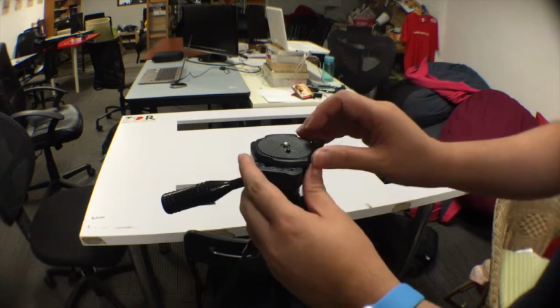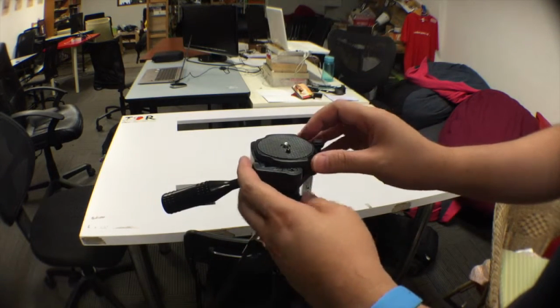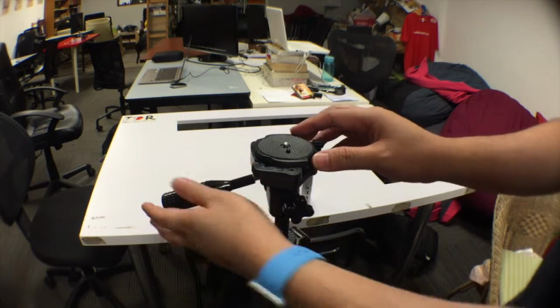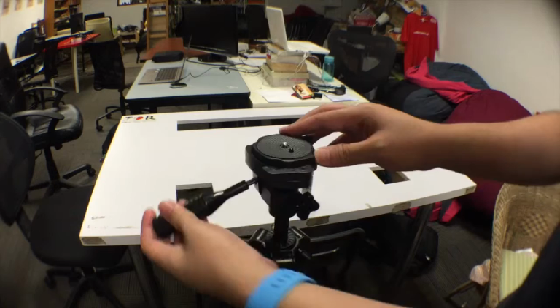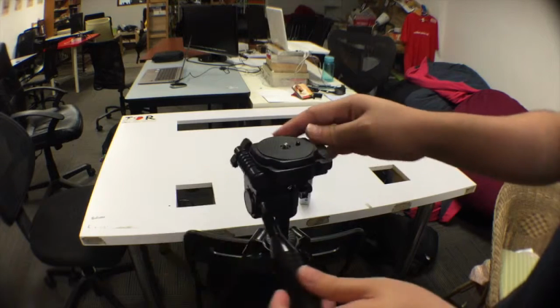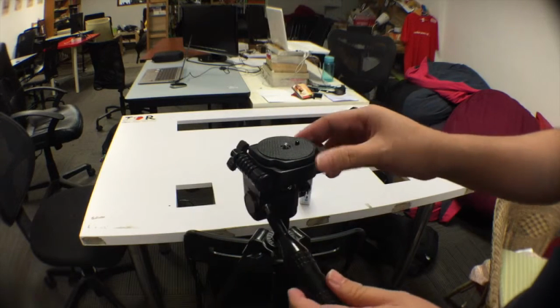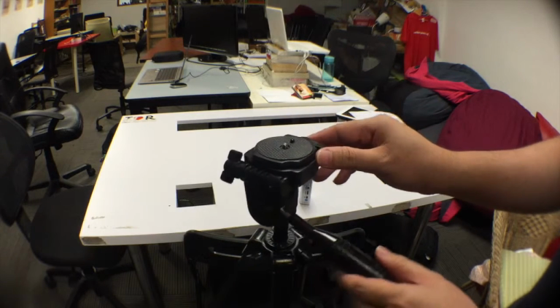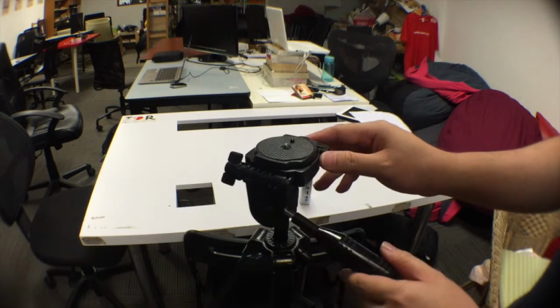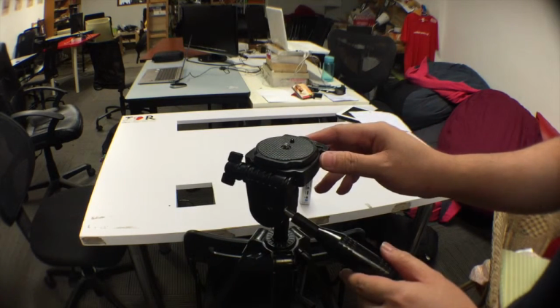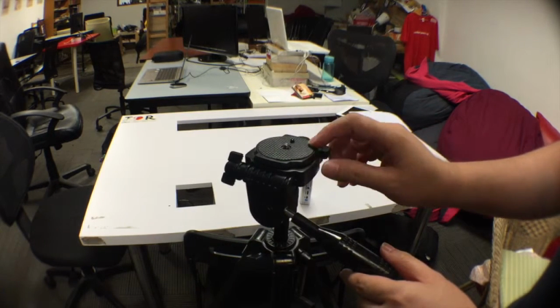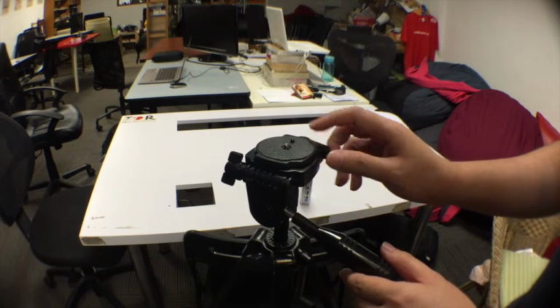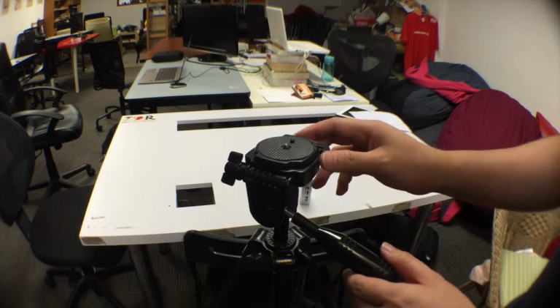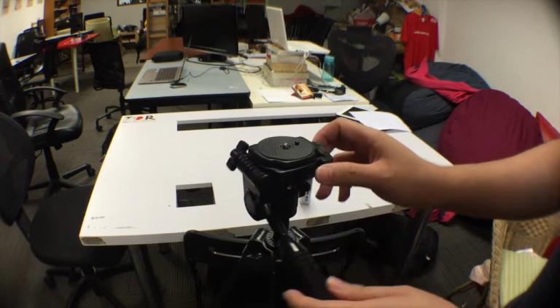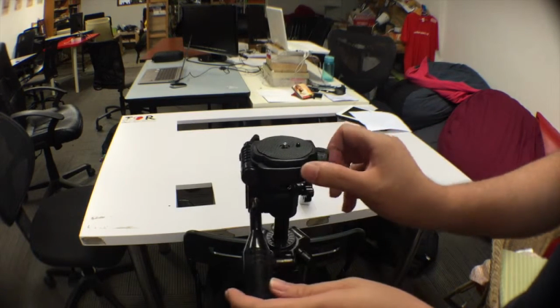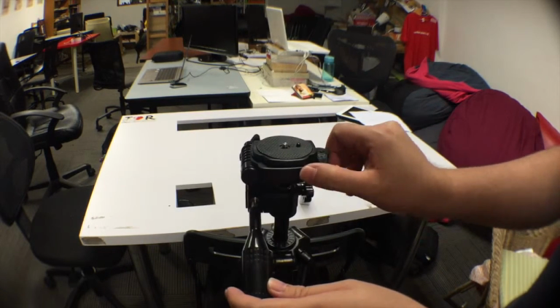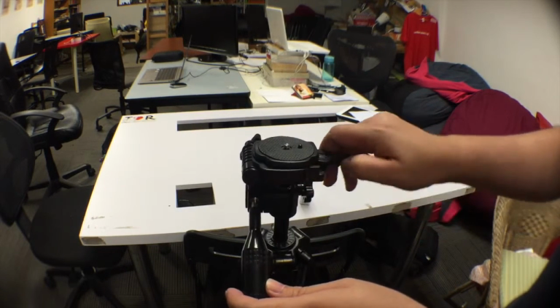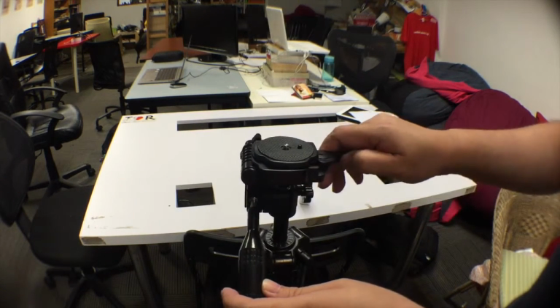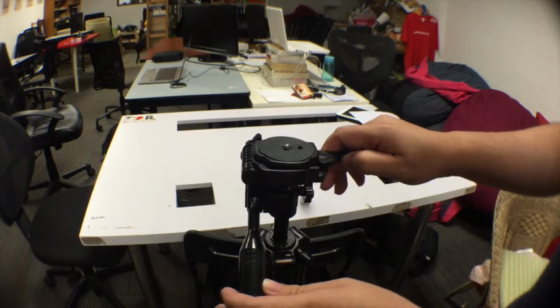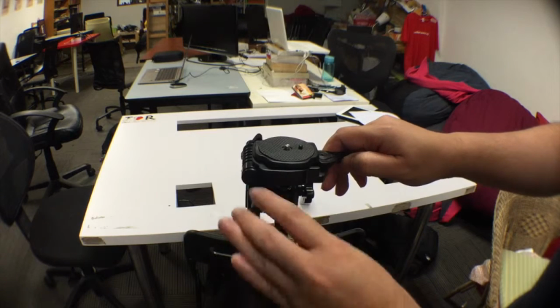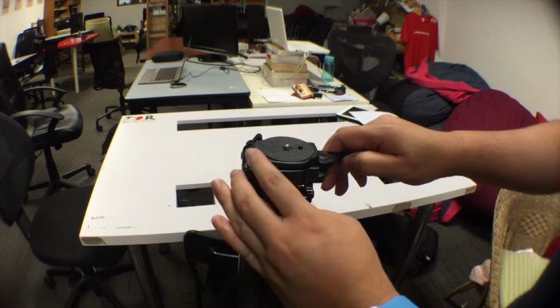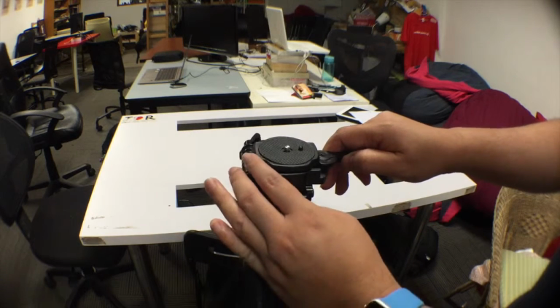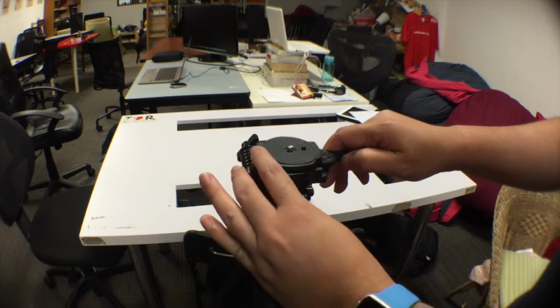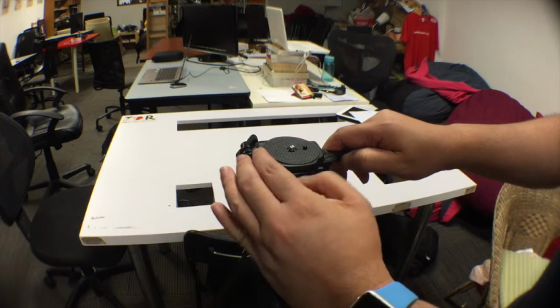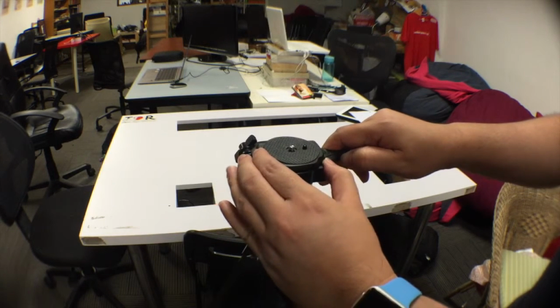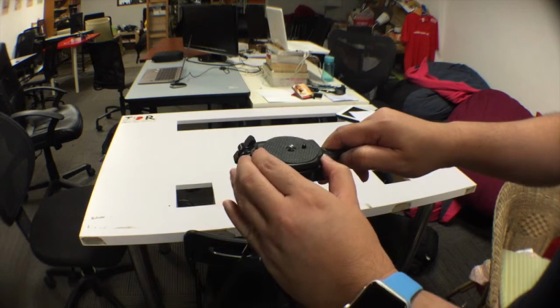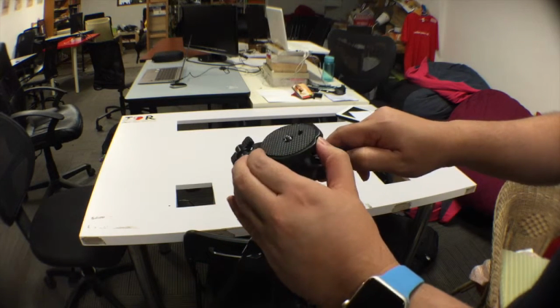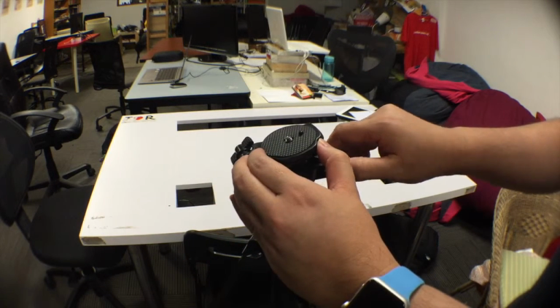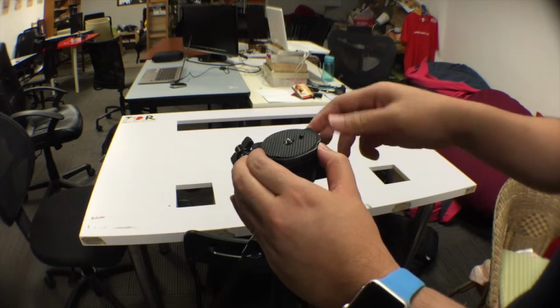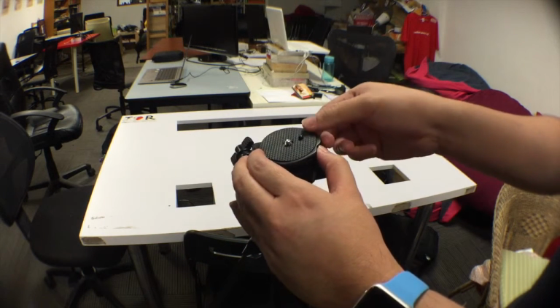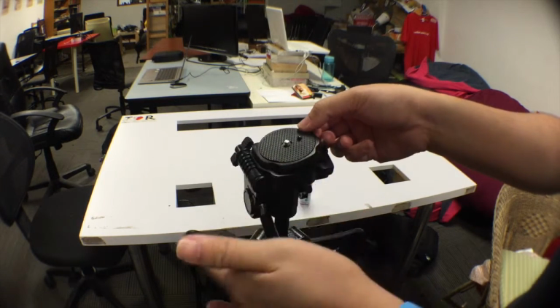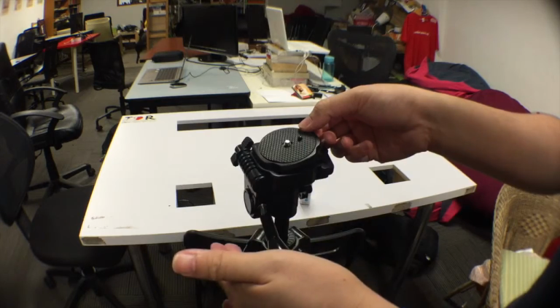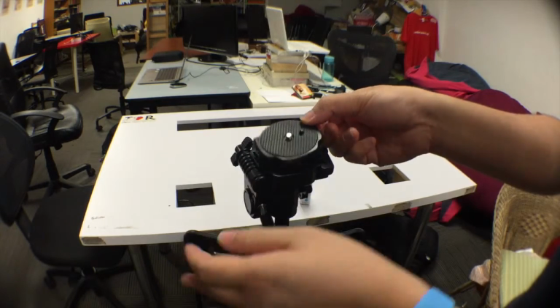Again, the instruction of removing this base: twist this, nudge it to the right, lift it. You come off very easily.